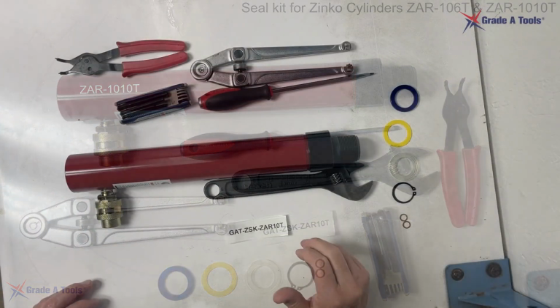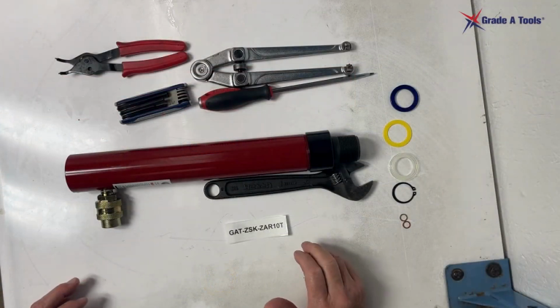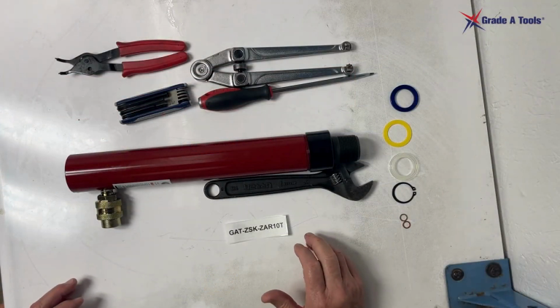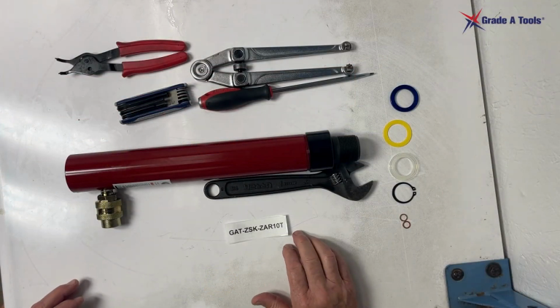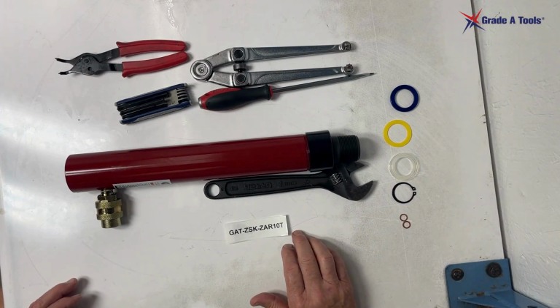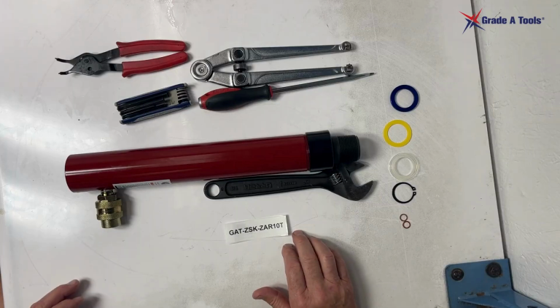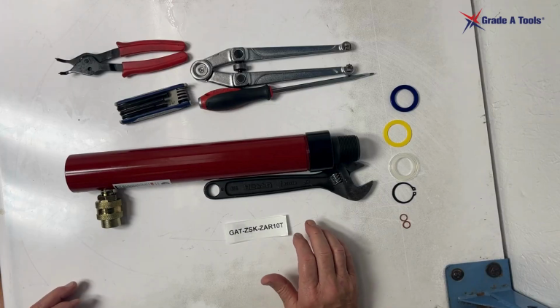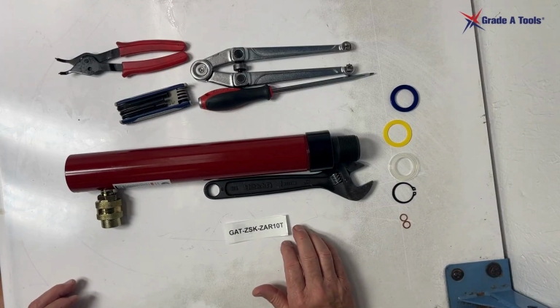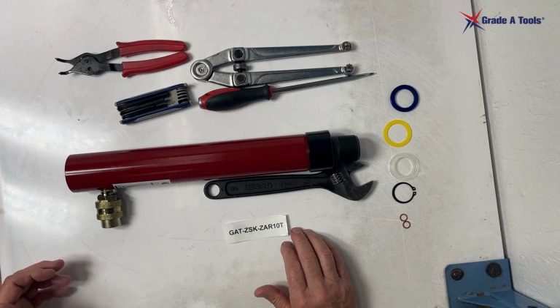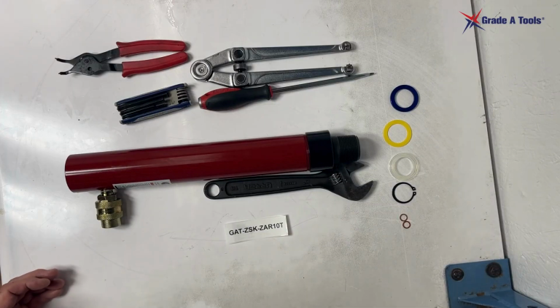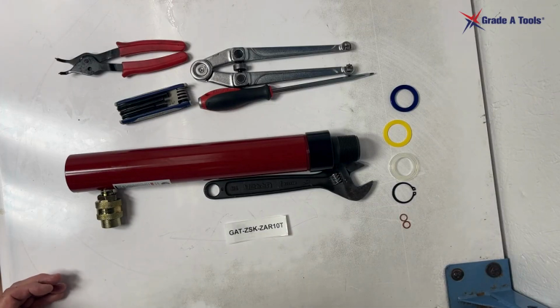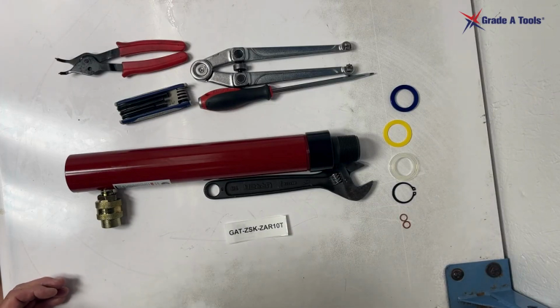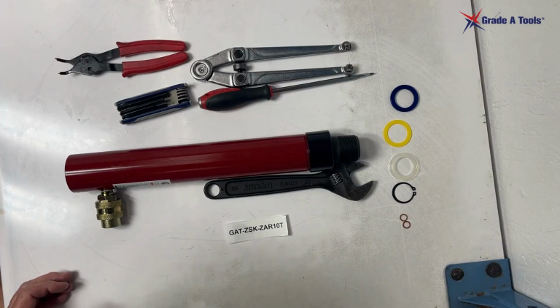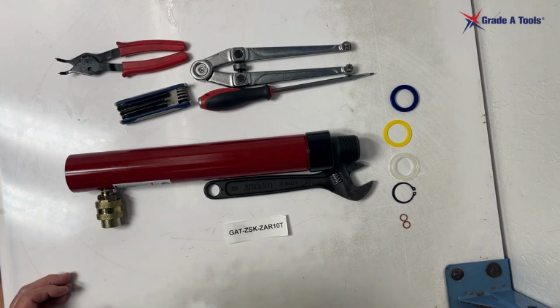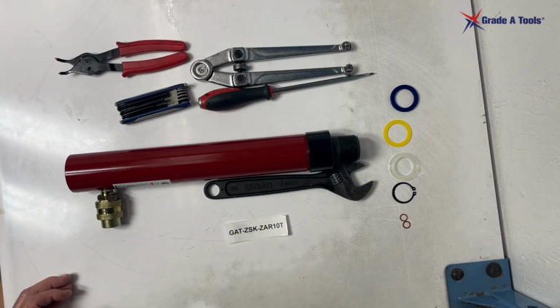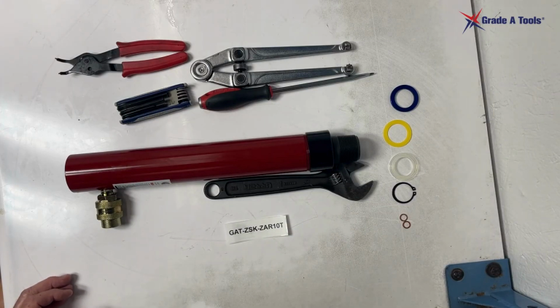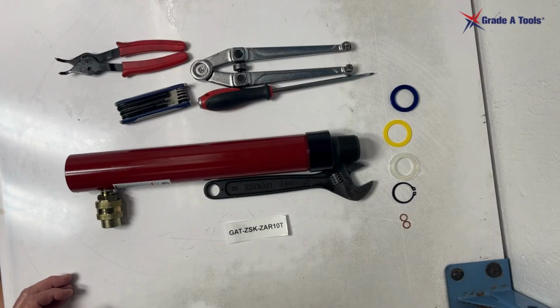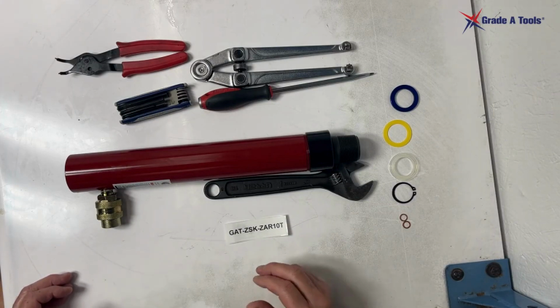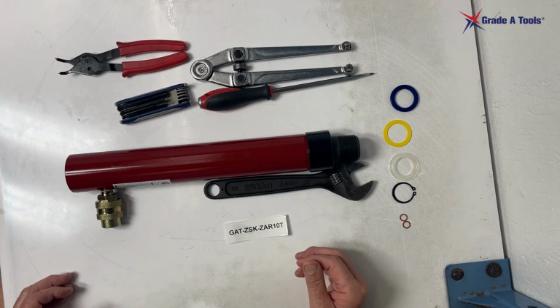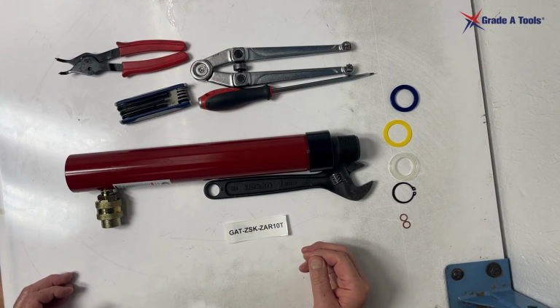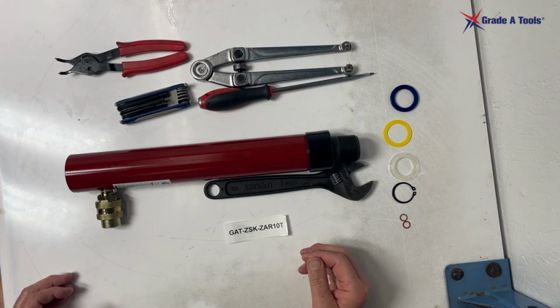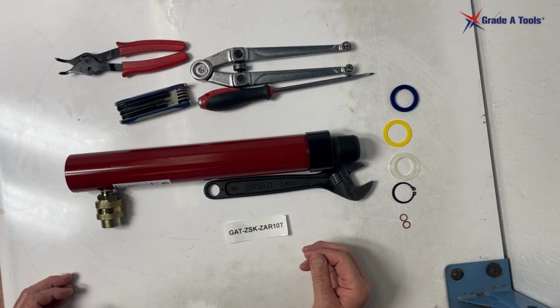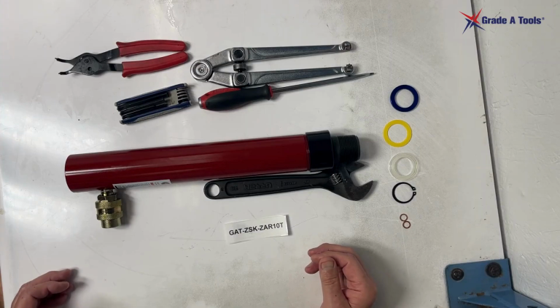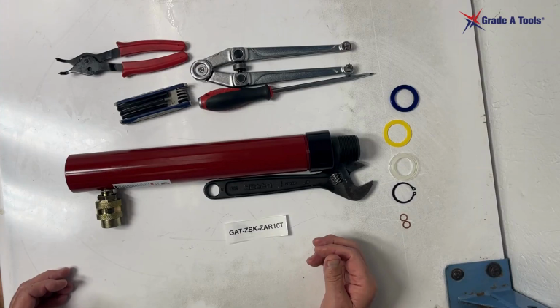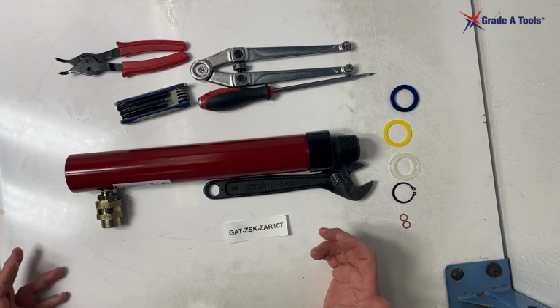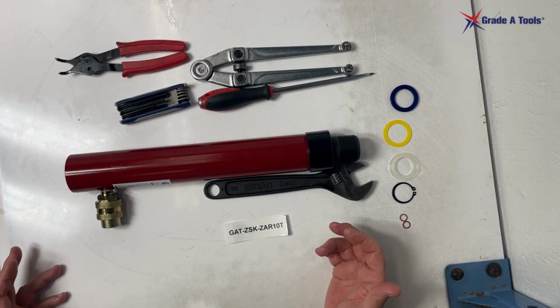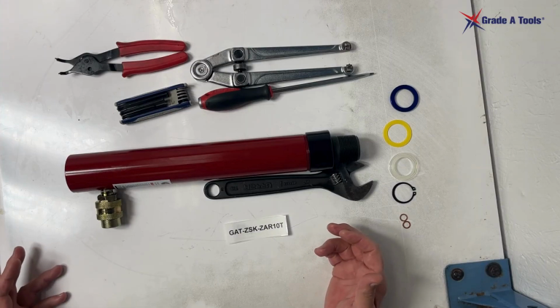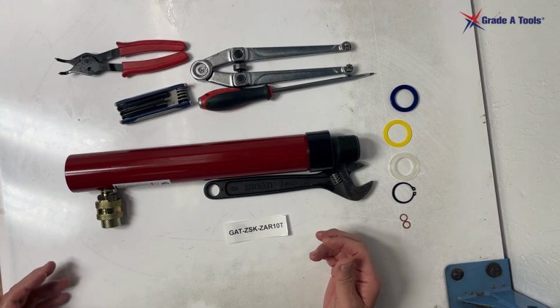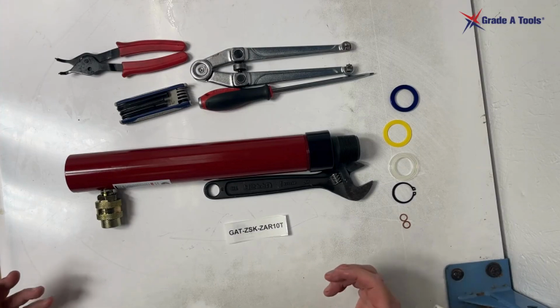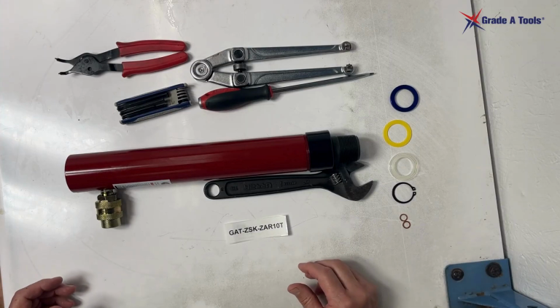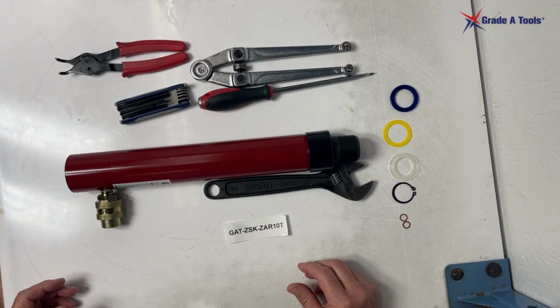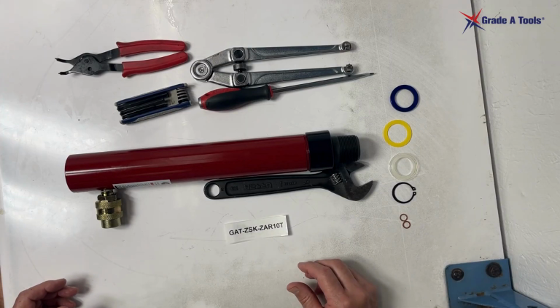We have cleaned and prepped this ram to shorten the time of the video. We don't need to show you how to clean the ram.